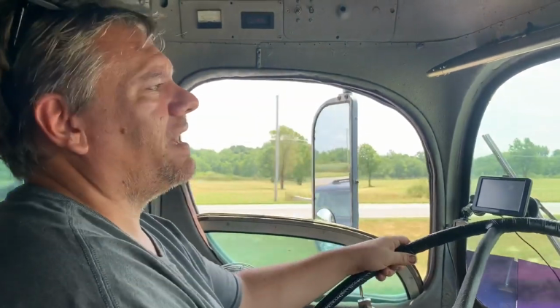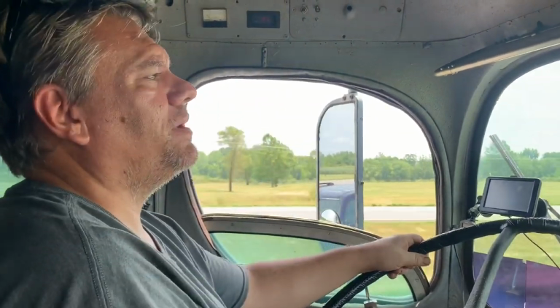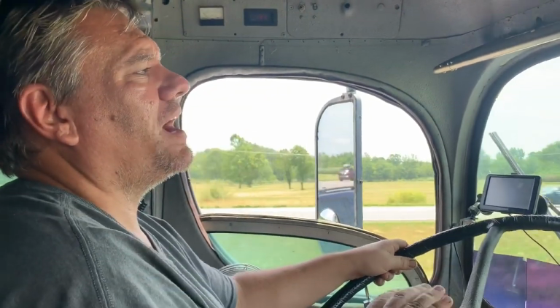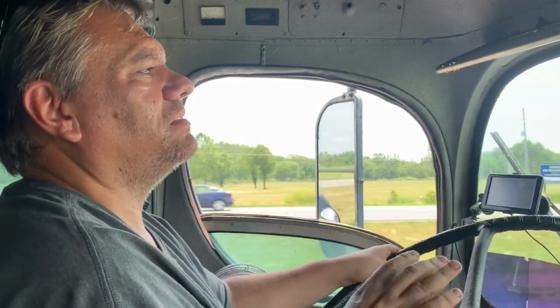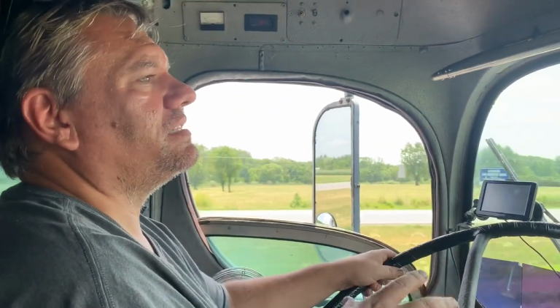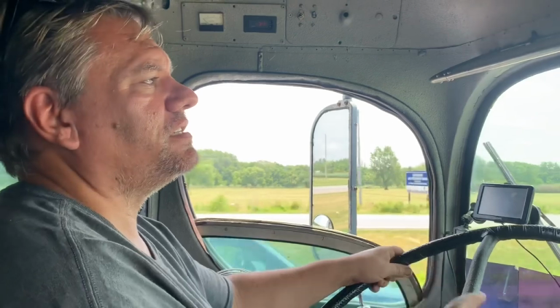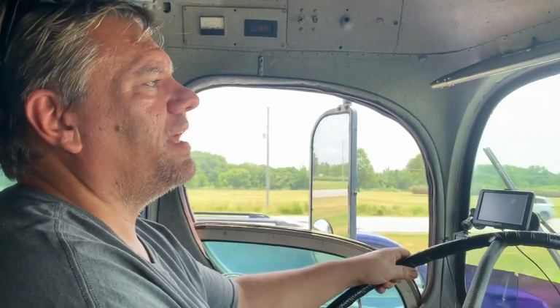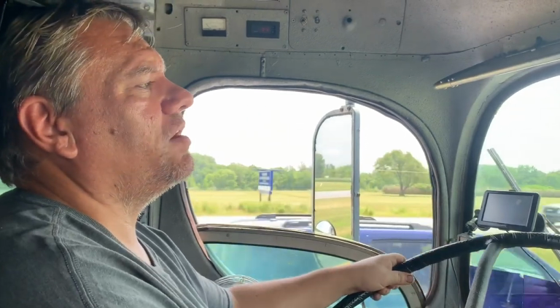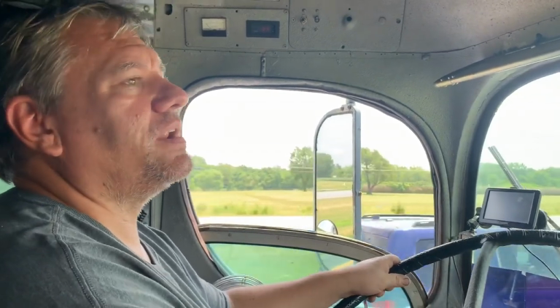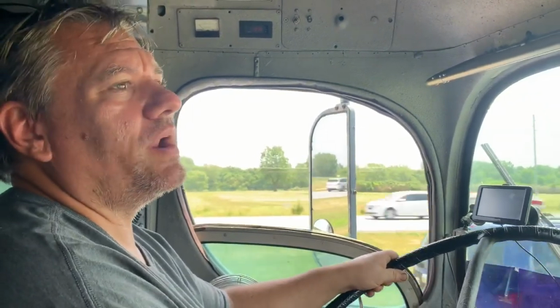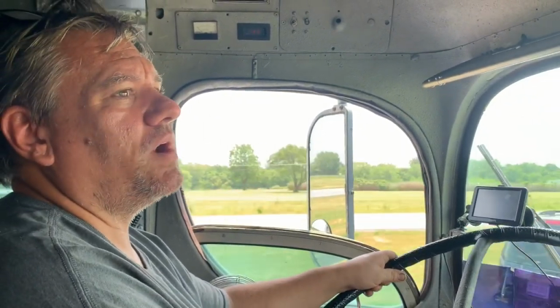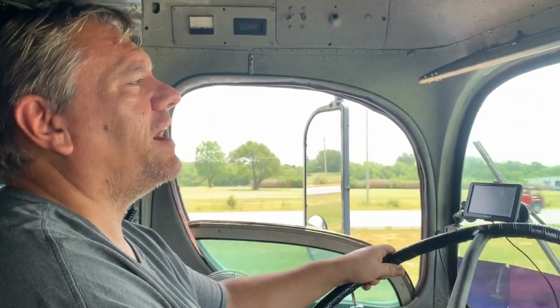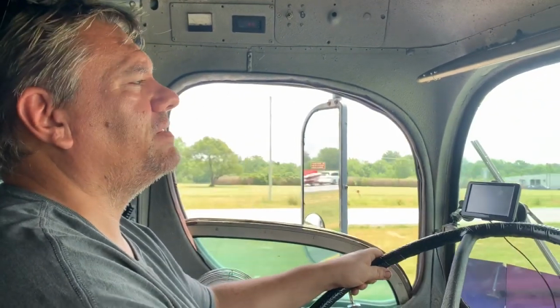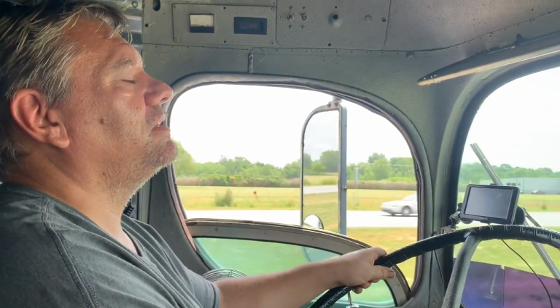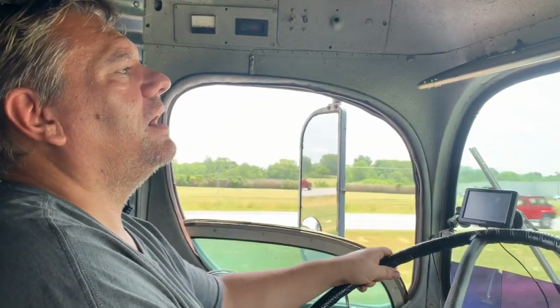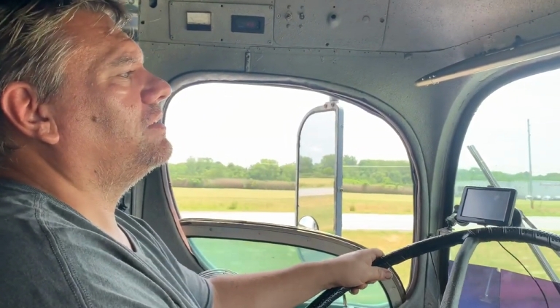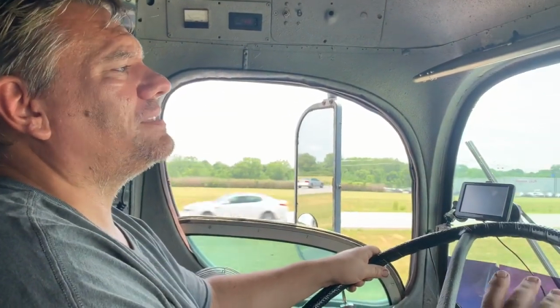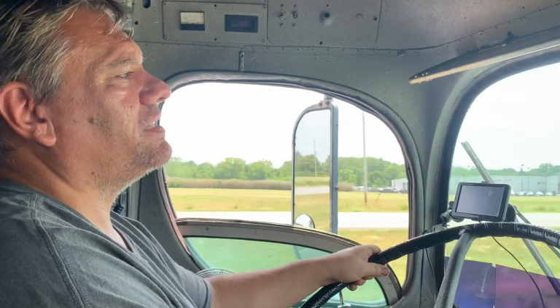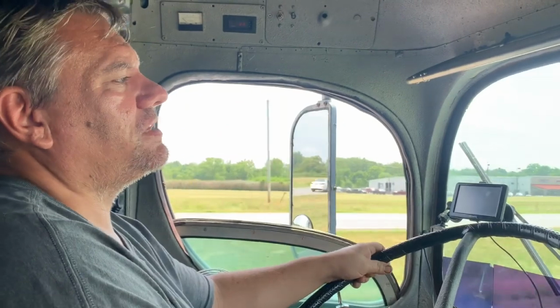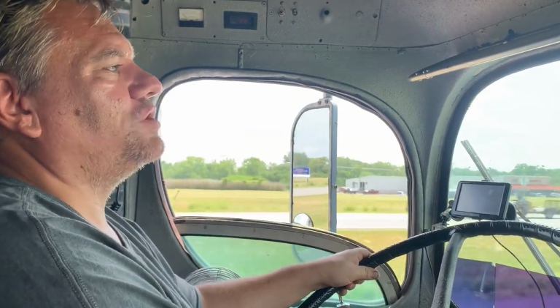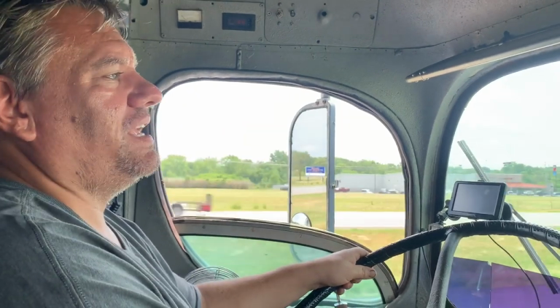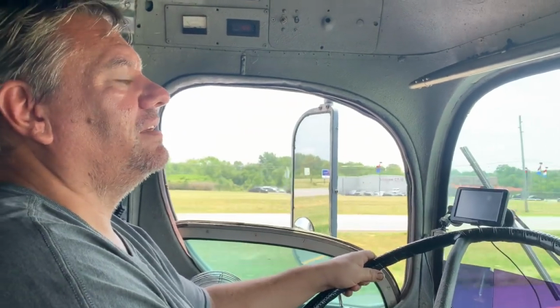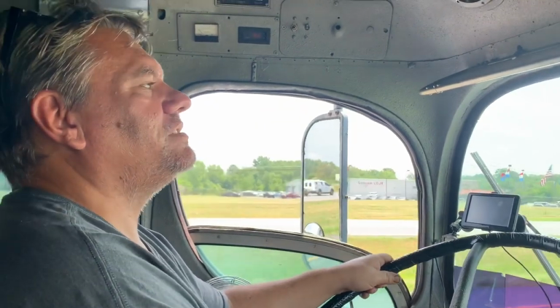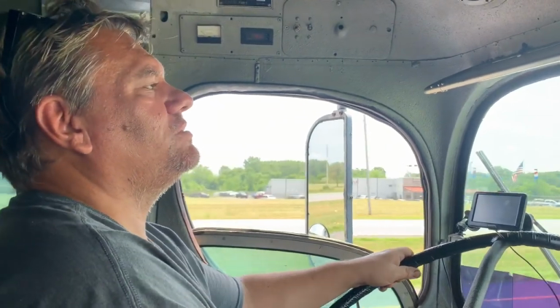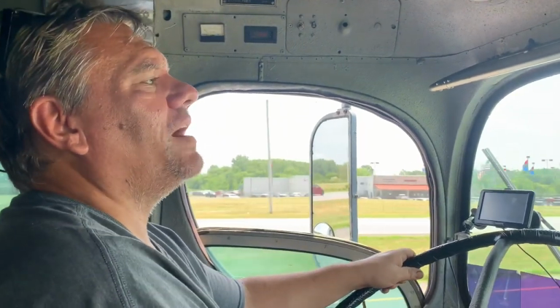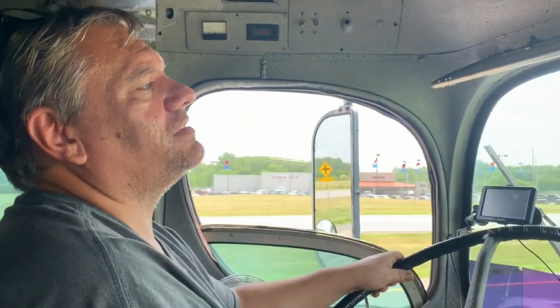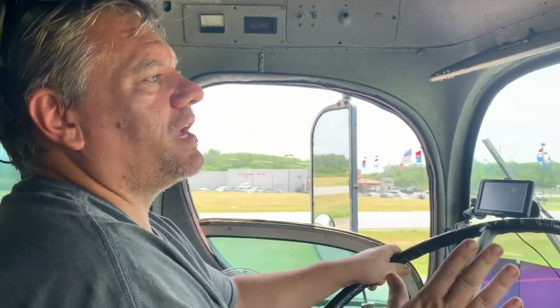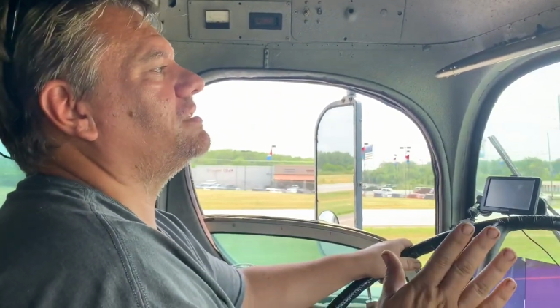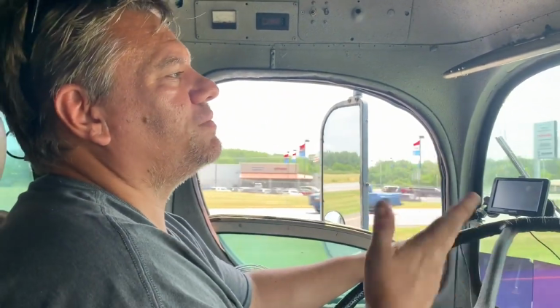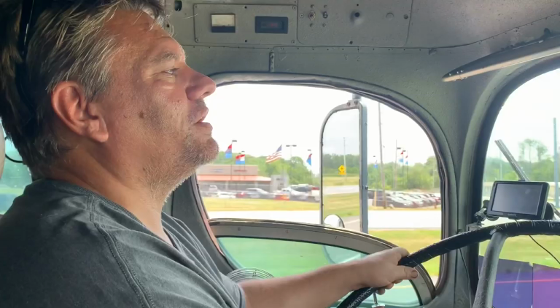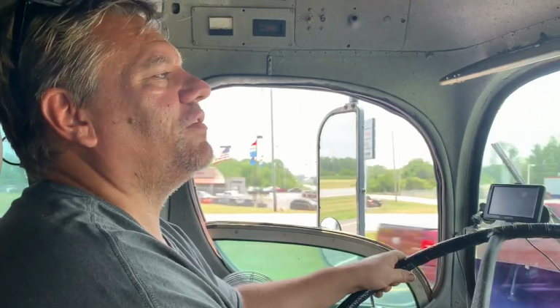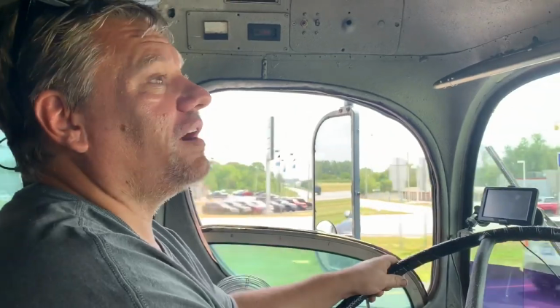I've got to keep the bus around 60 to 62 miles an hour to keep it at about 180 to 185 degrees. The old bus is like this — you just can't push them in the heat. You just got to drive by your temperature gauge instead of your speedometer and you'll be perfectly fine.